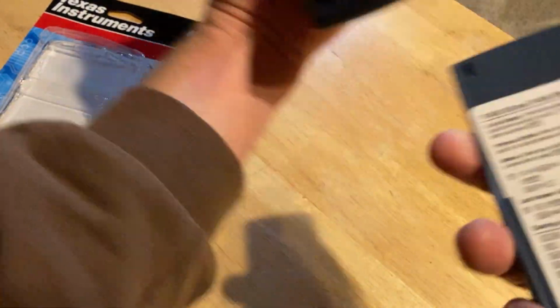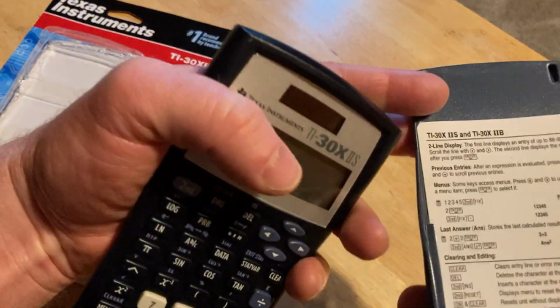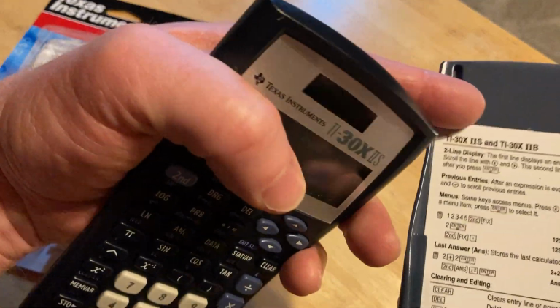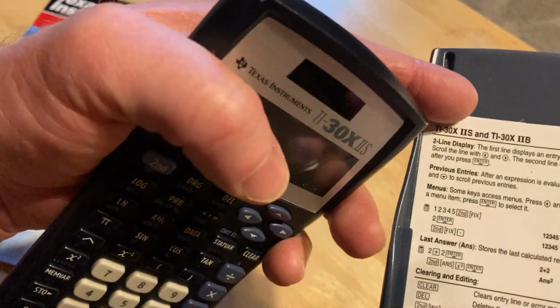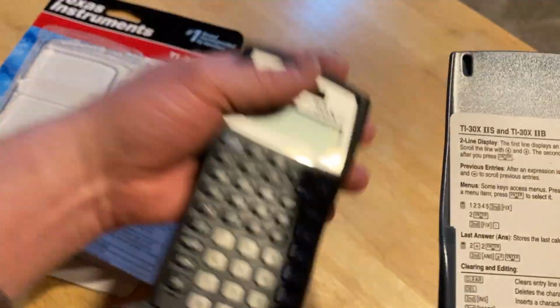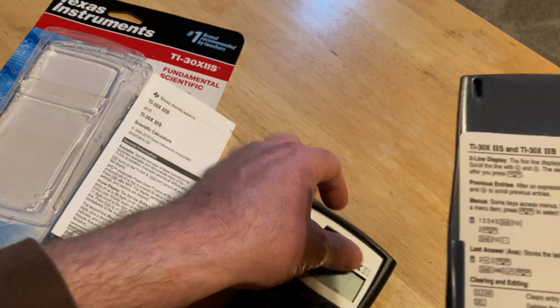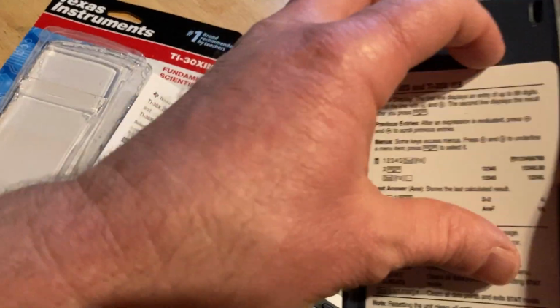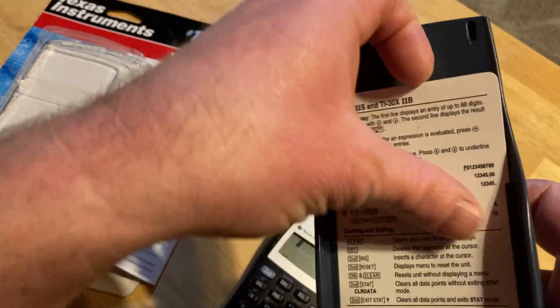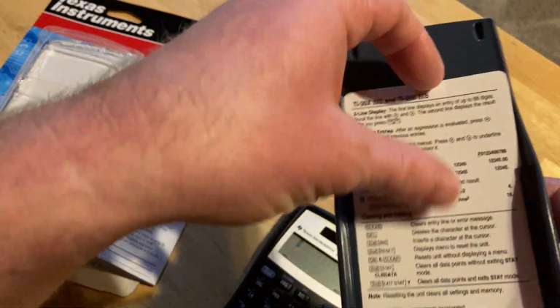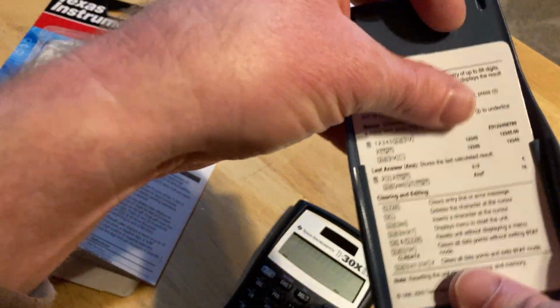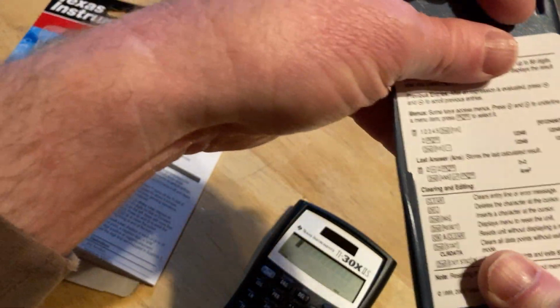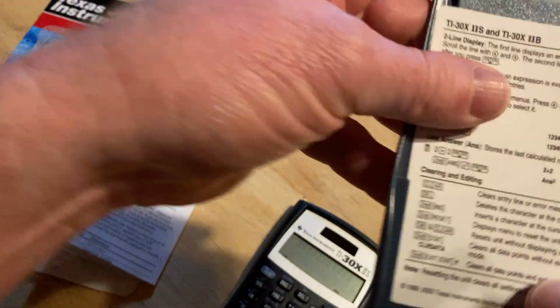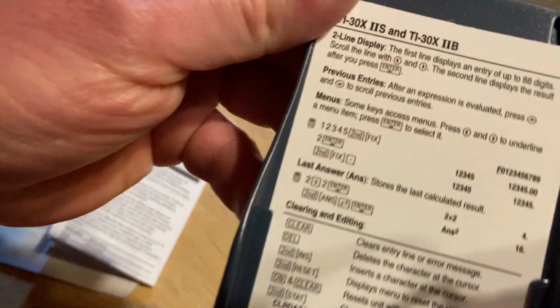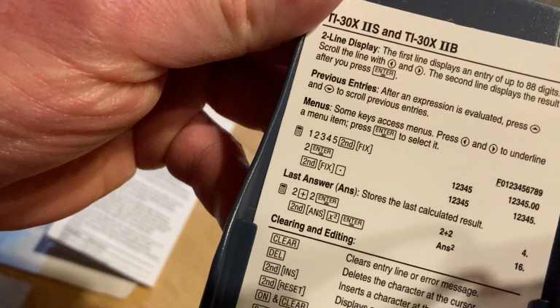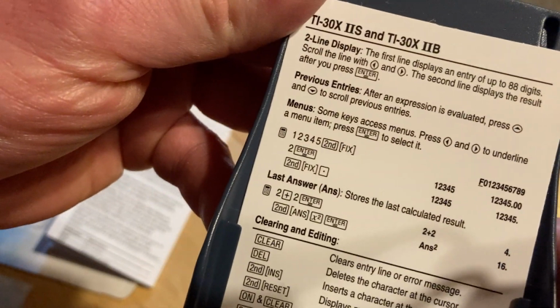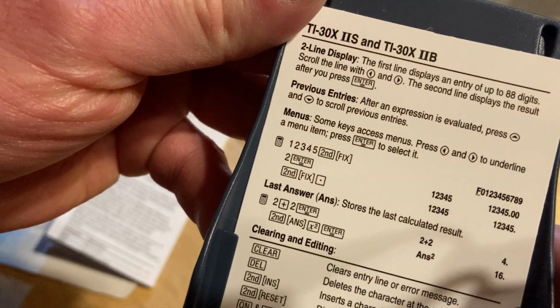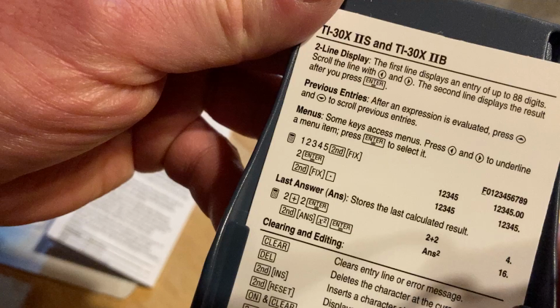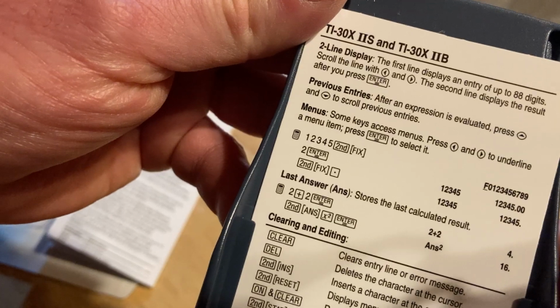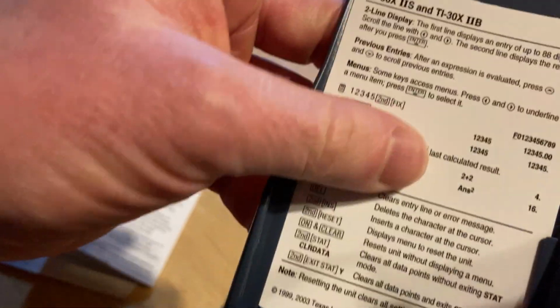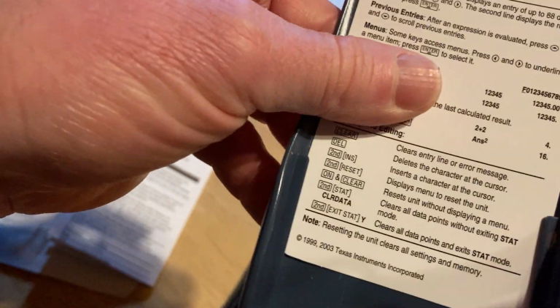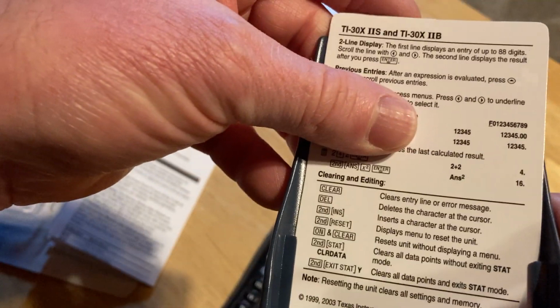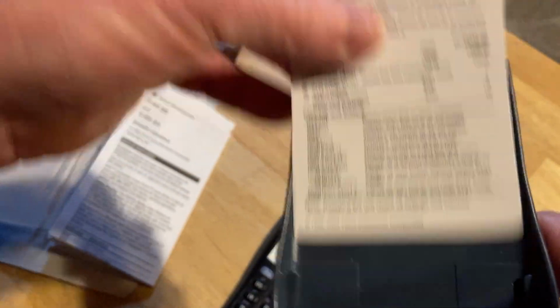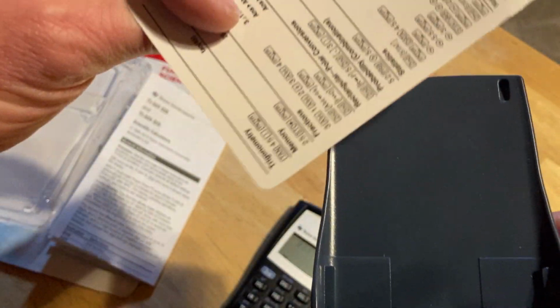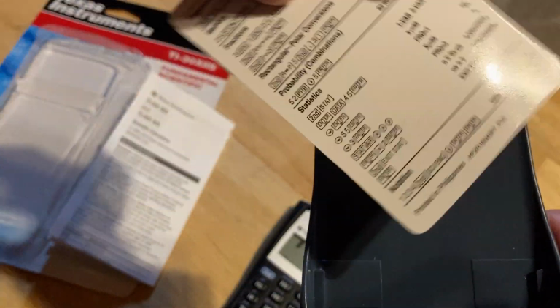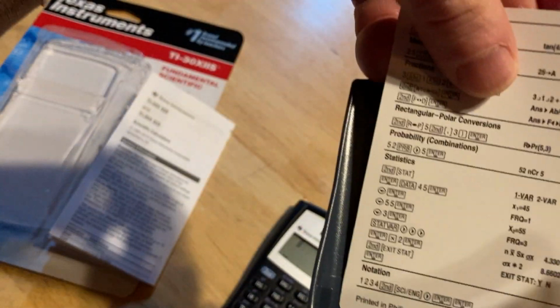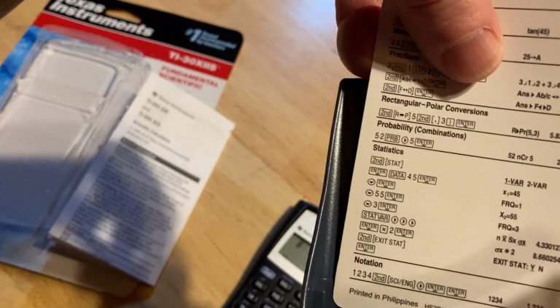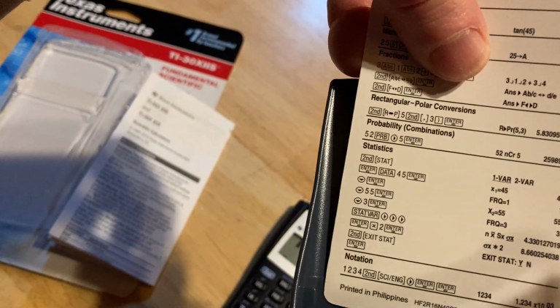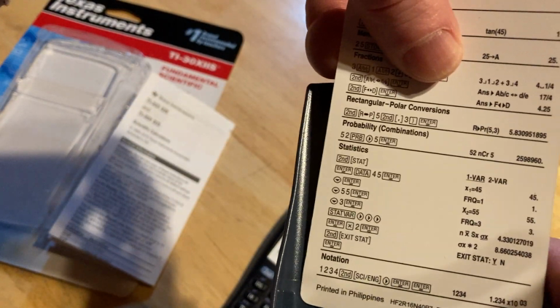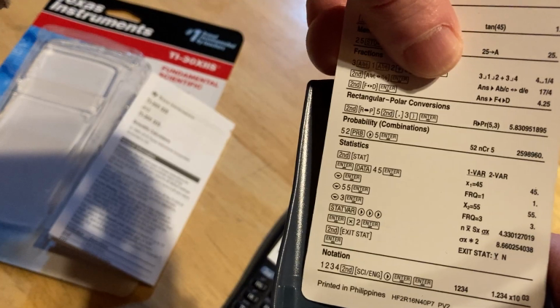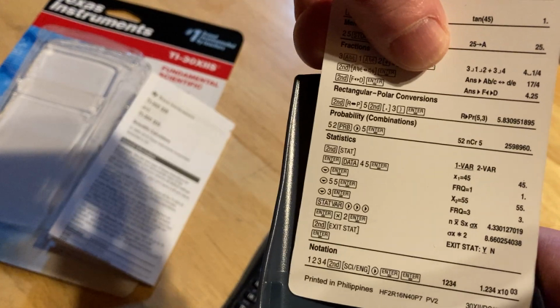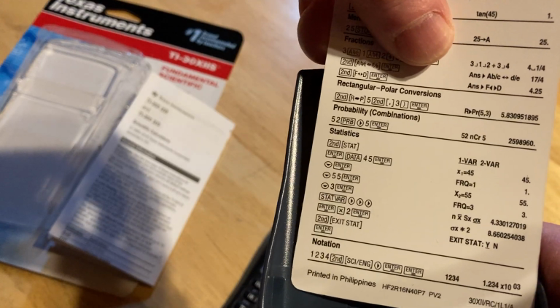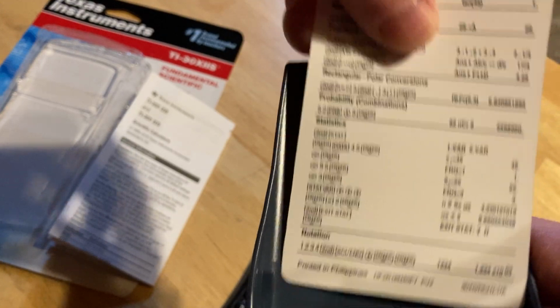Oh, what's this? Look at this — there's a little card inside, which is kind of fun. It gives you some hints and usage notes, which is pretty cool. Little examples and things you might need to know.